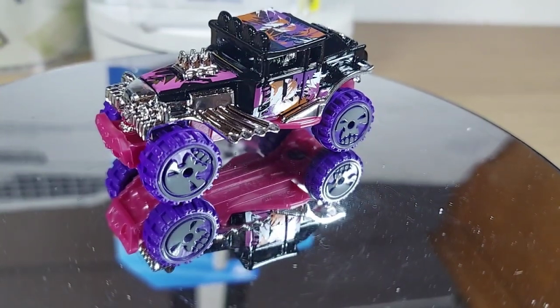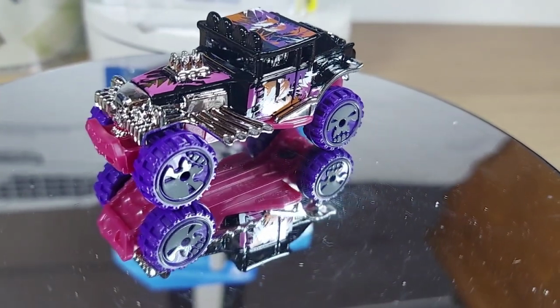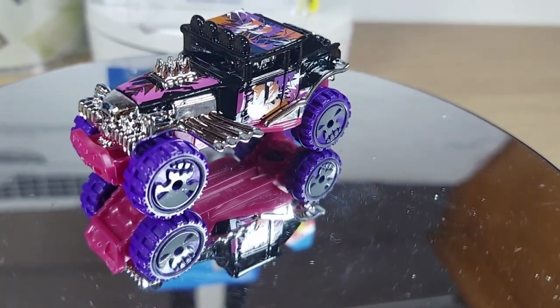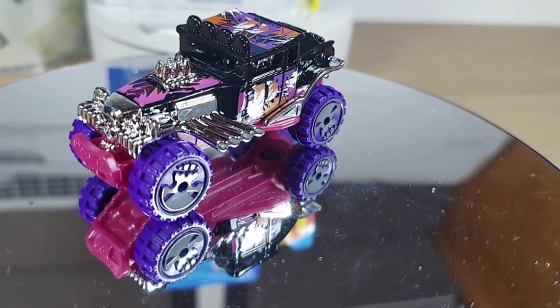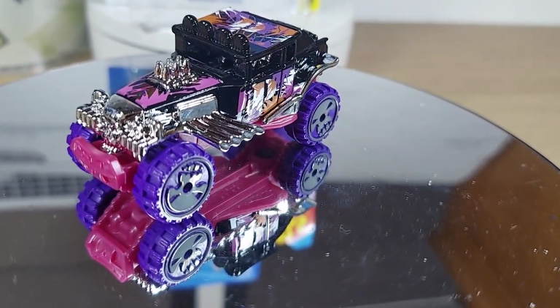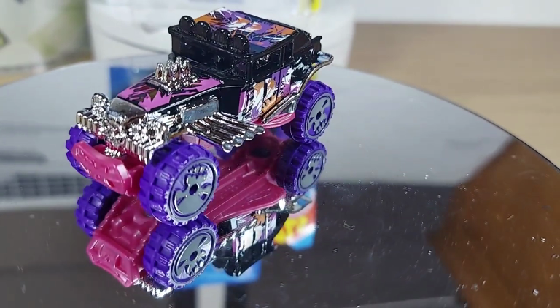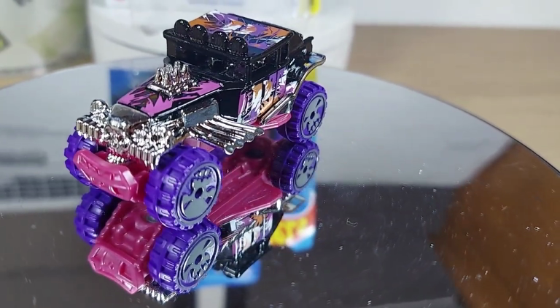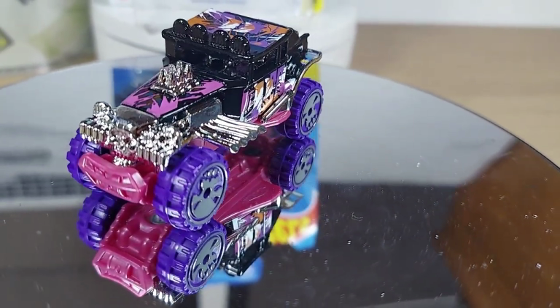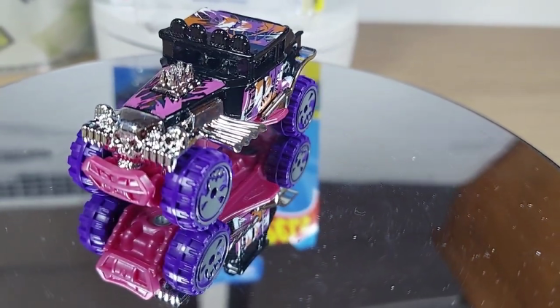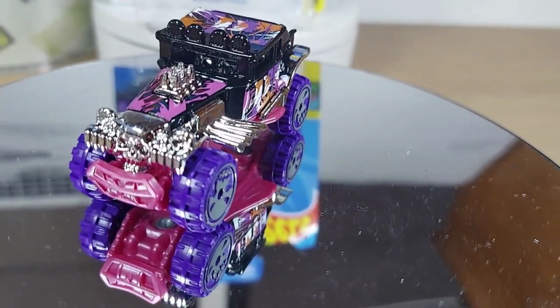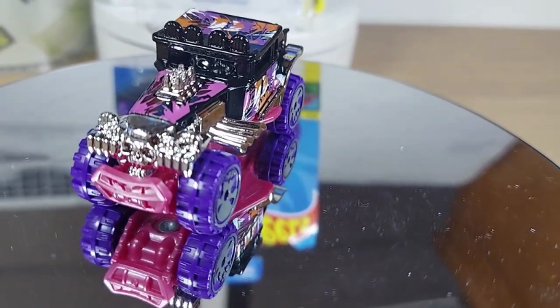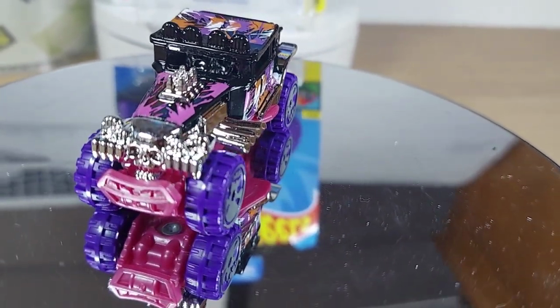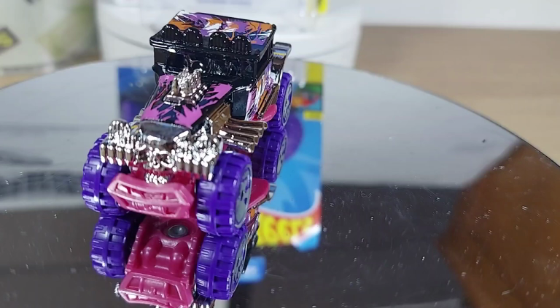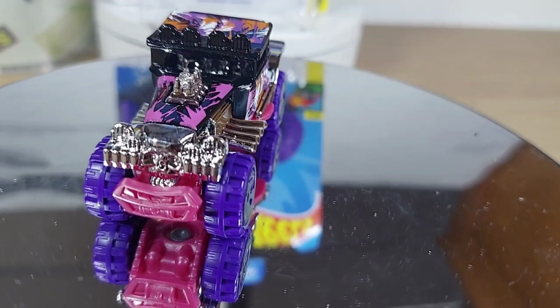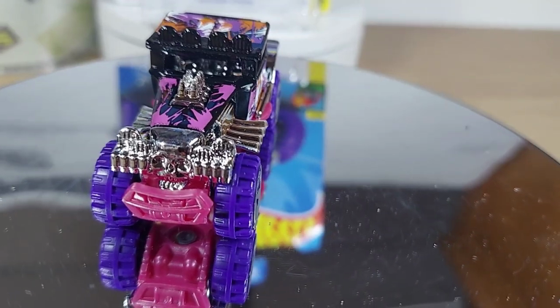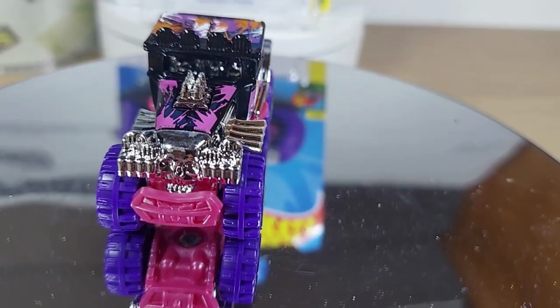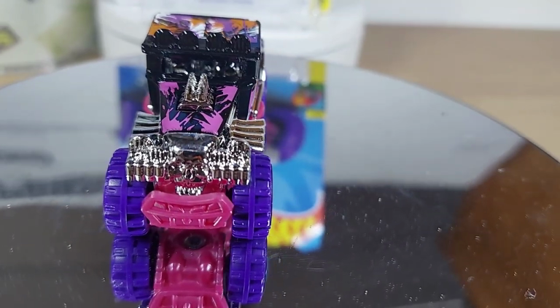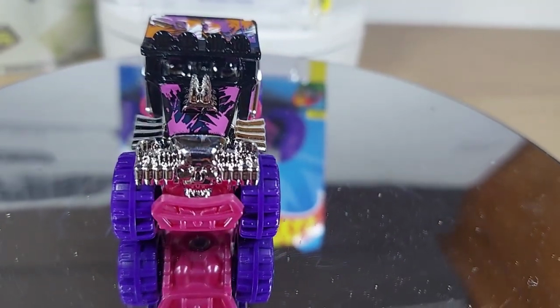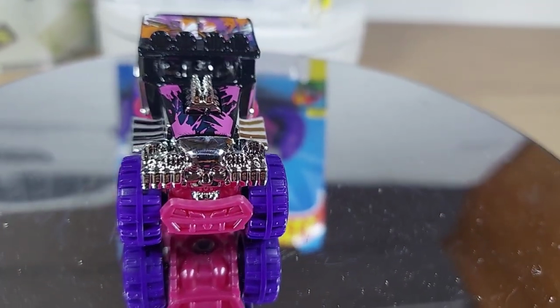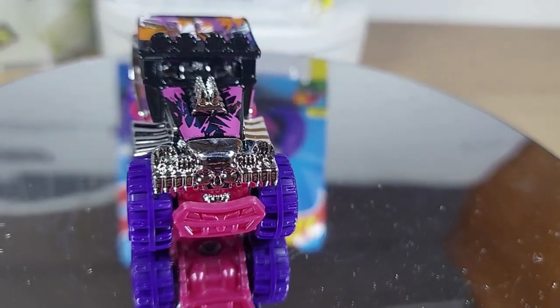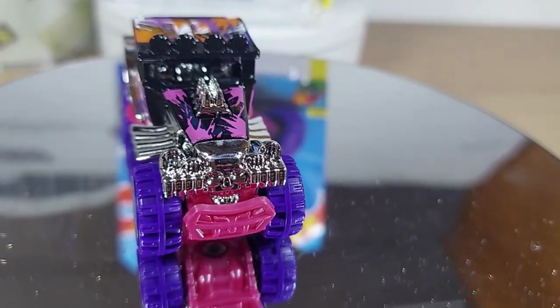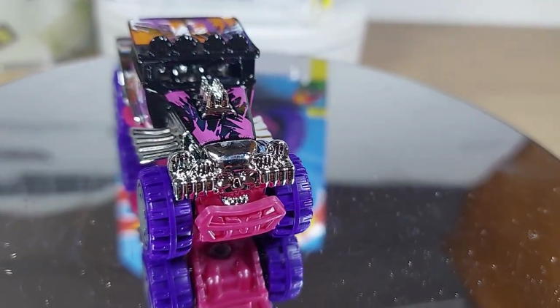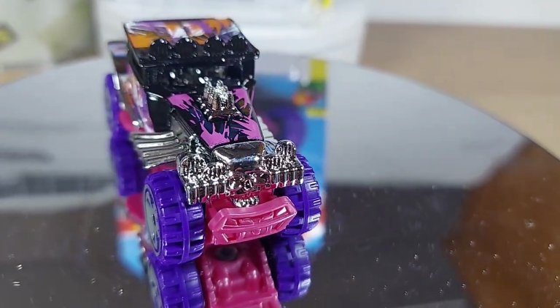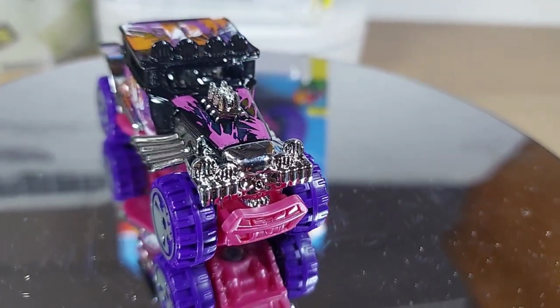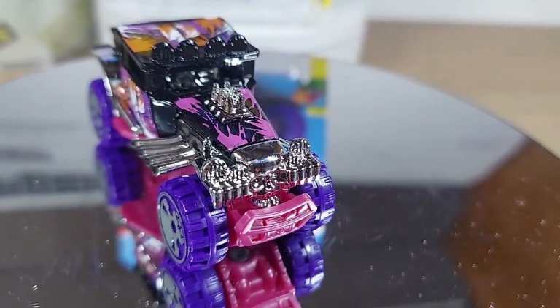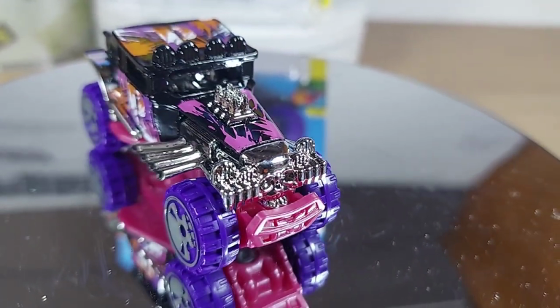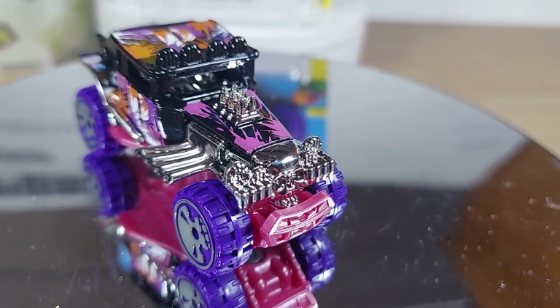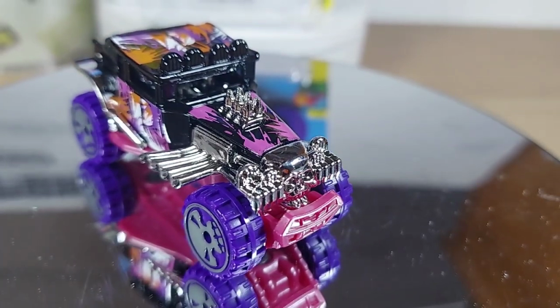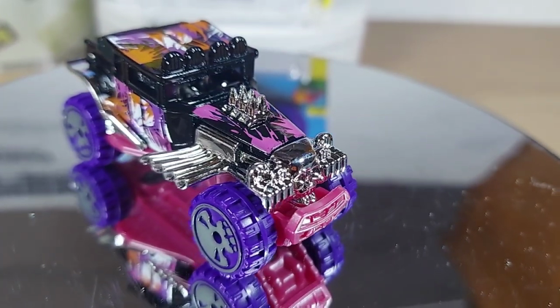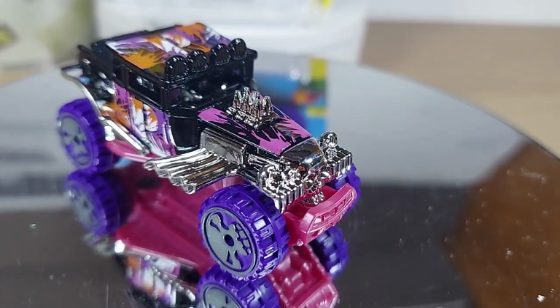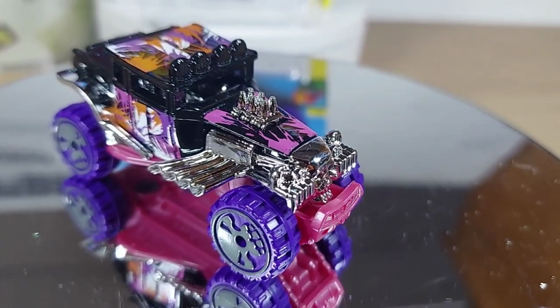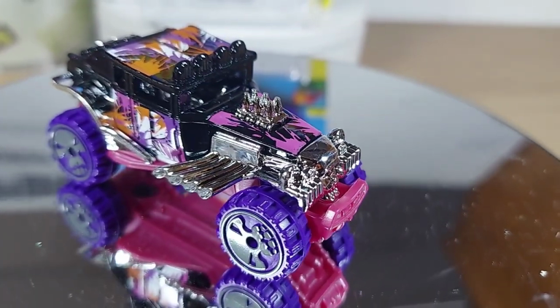Definitely the paint jobs — top notch. I don't know if those are lights in the front or what they are. The chrome kind of glosses together. If you know what that is, let me know.